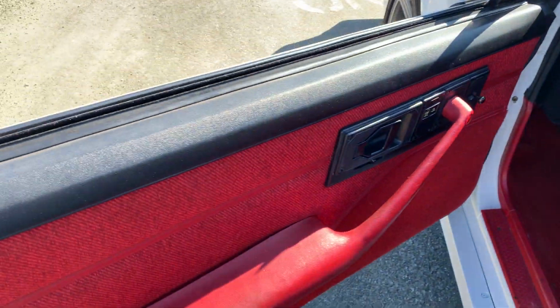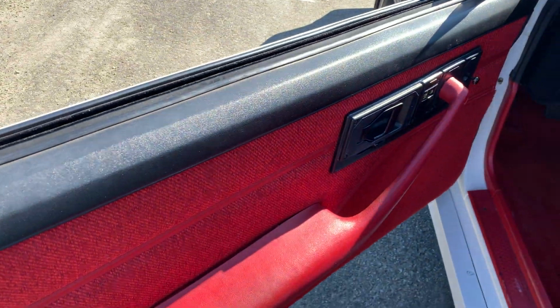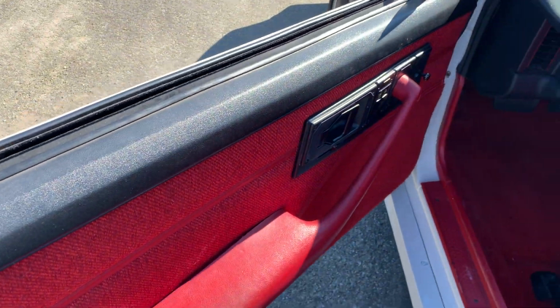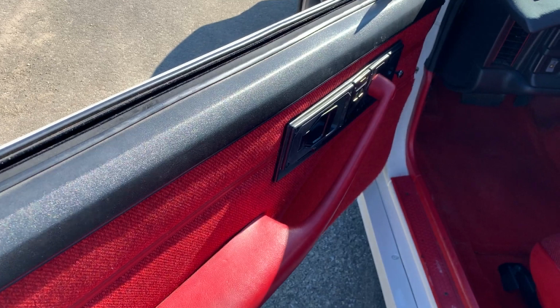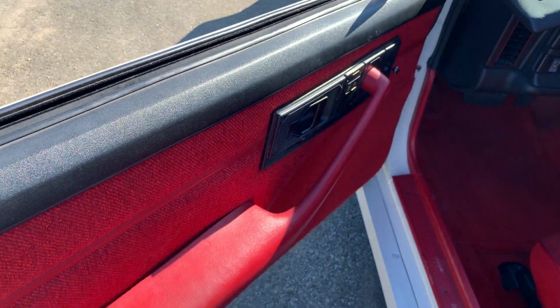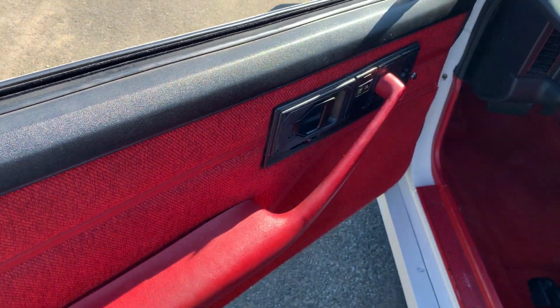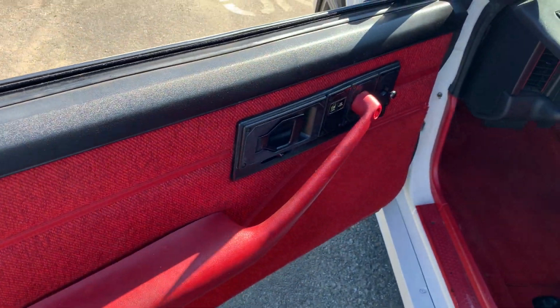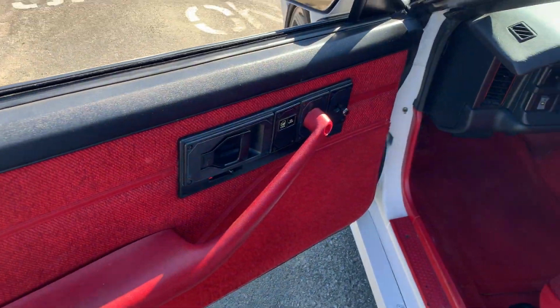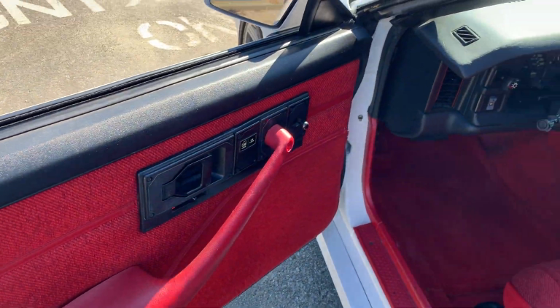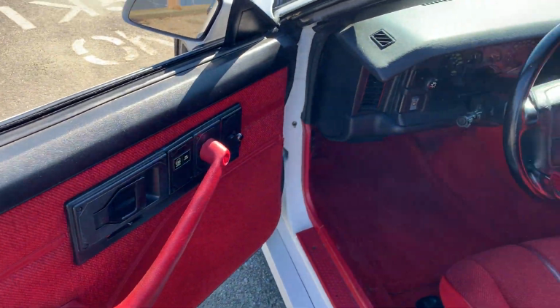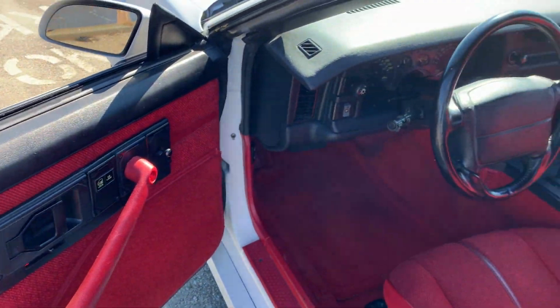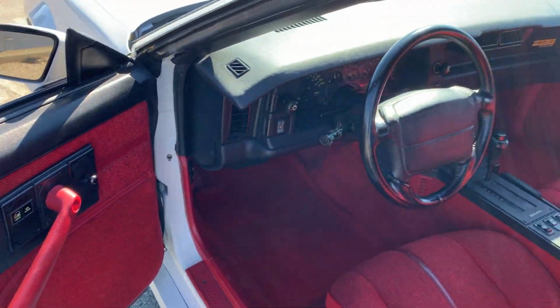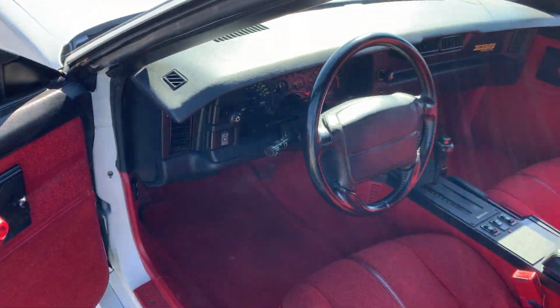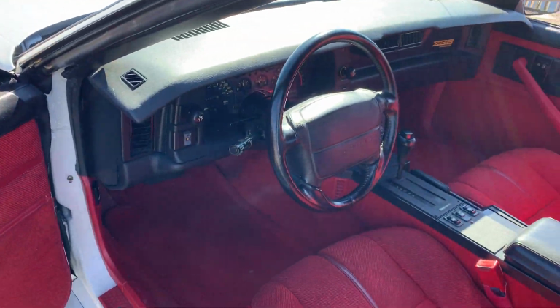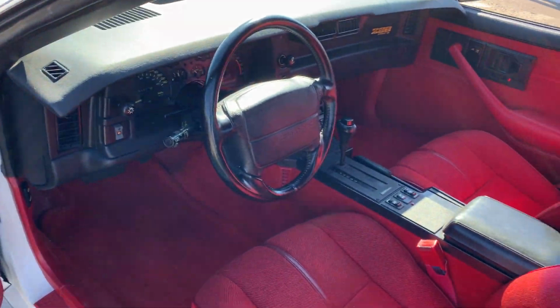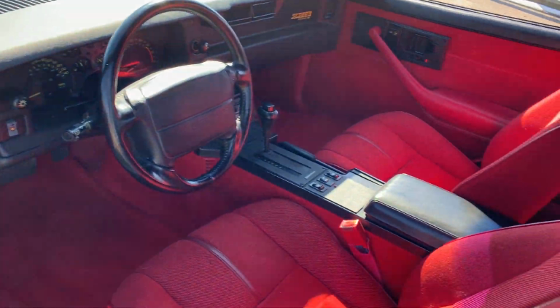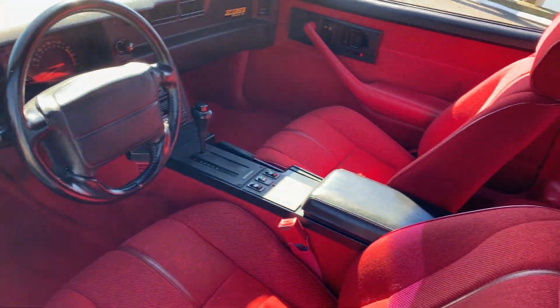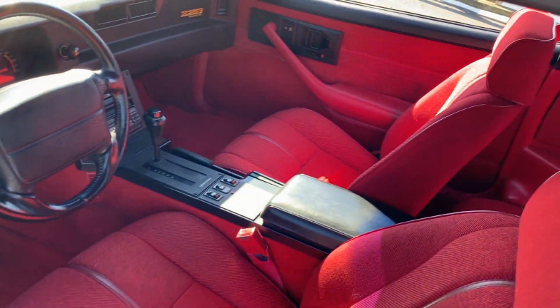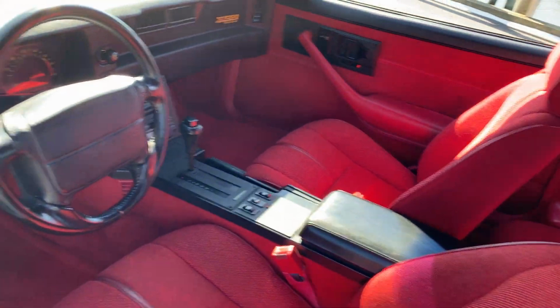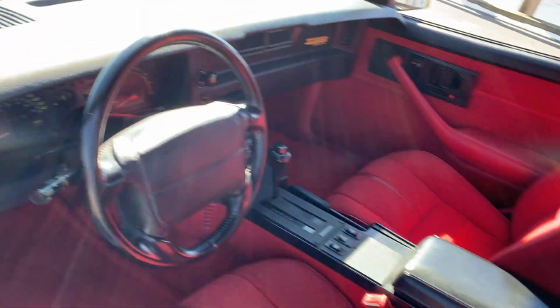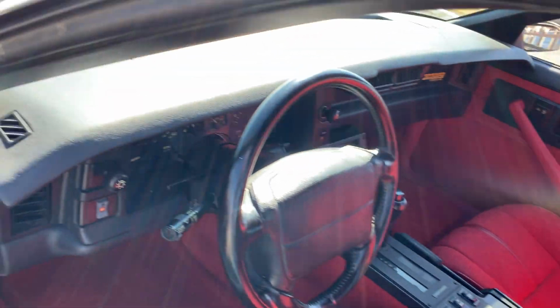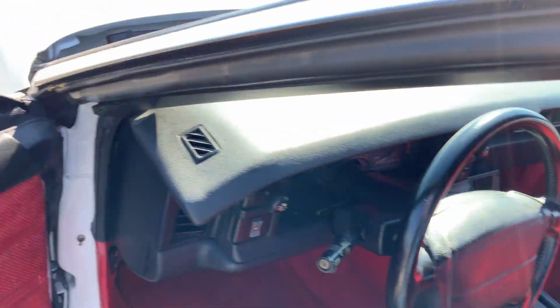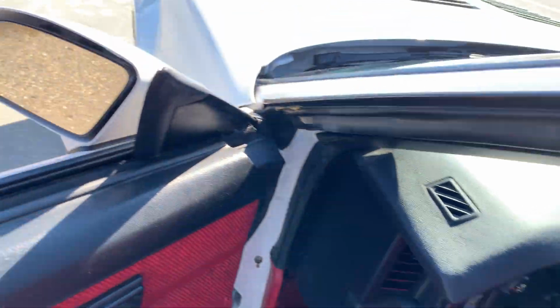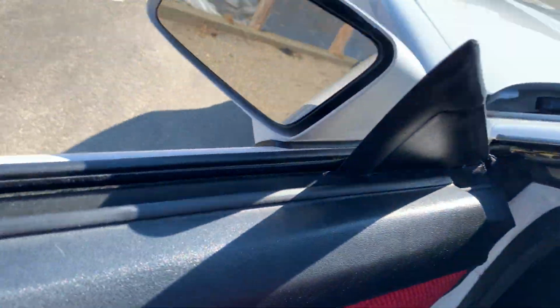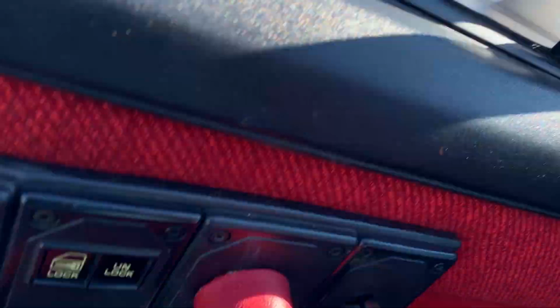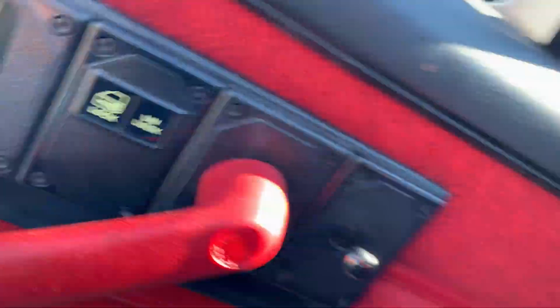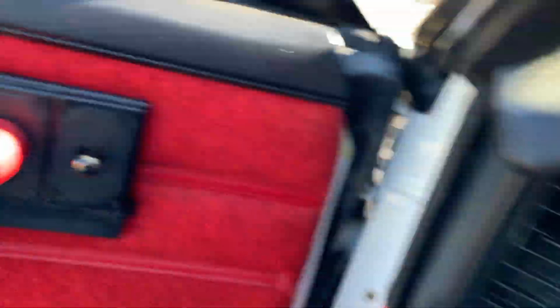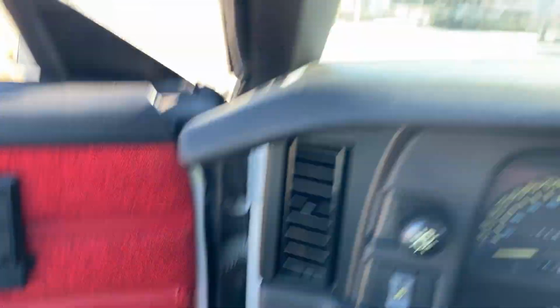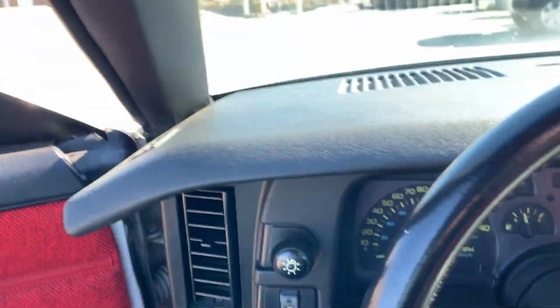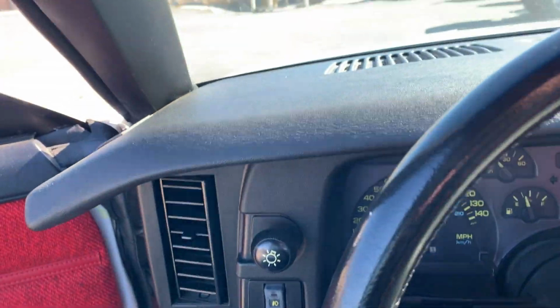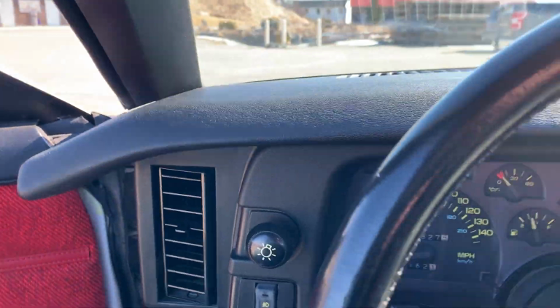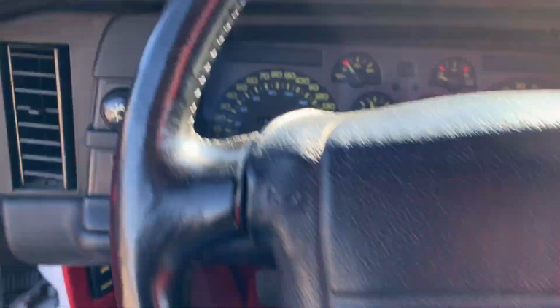You can see how nice everything is. It's got power windows, power door locks, power steering, tilt wheel, and cruise control.